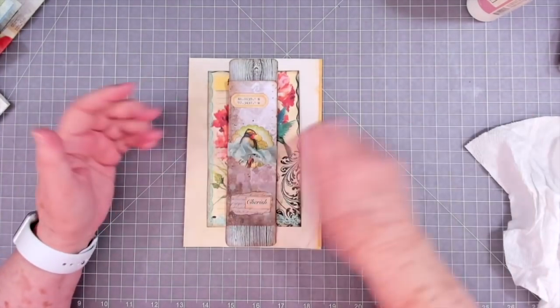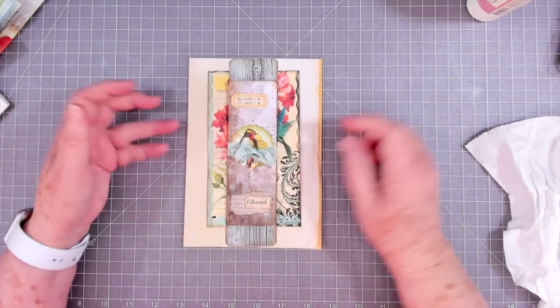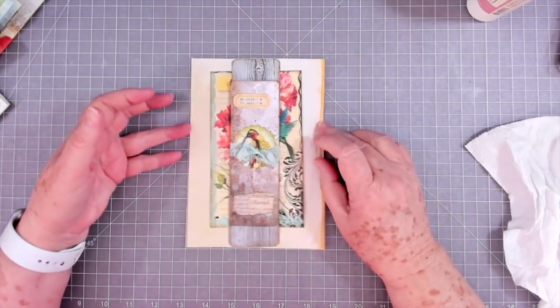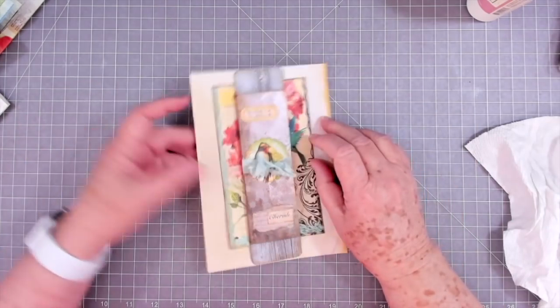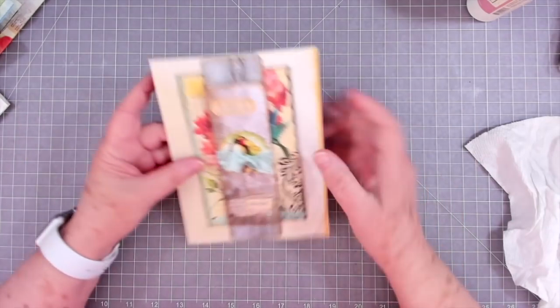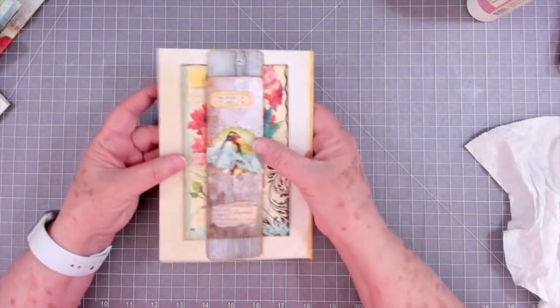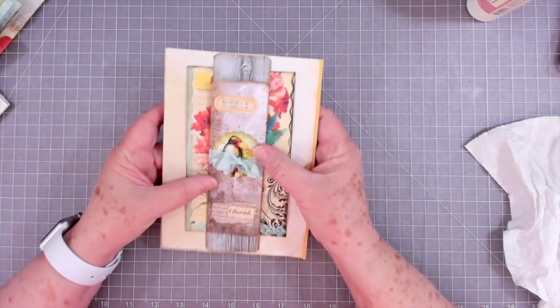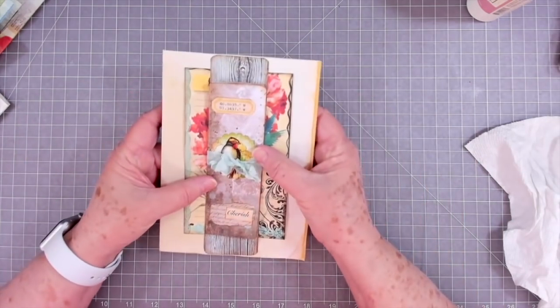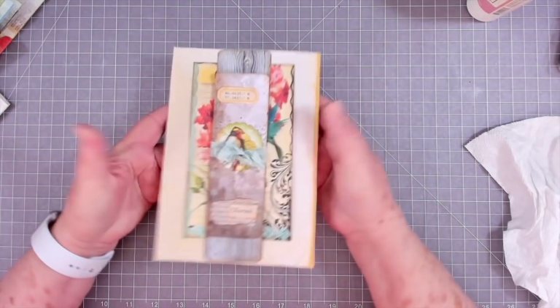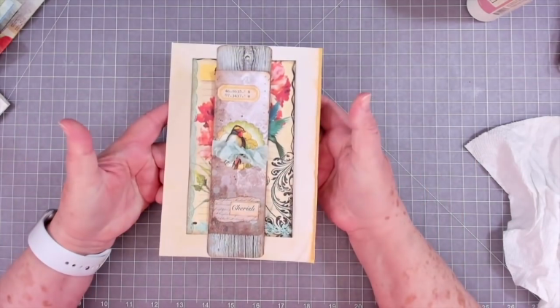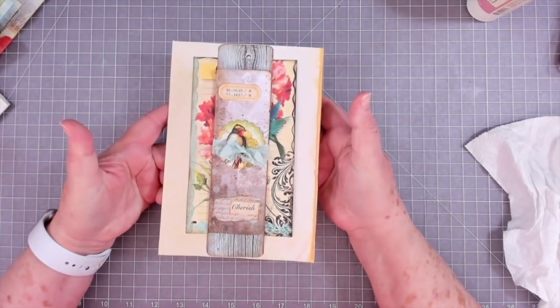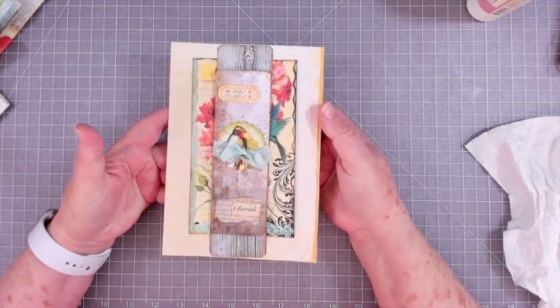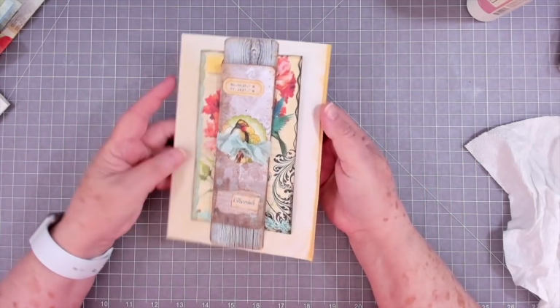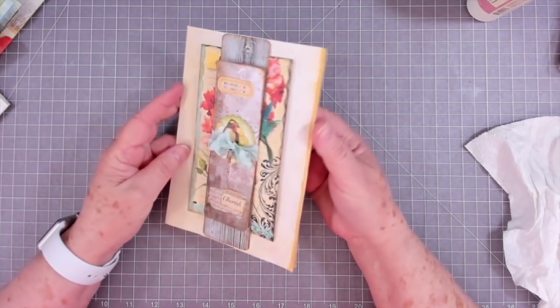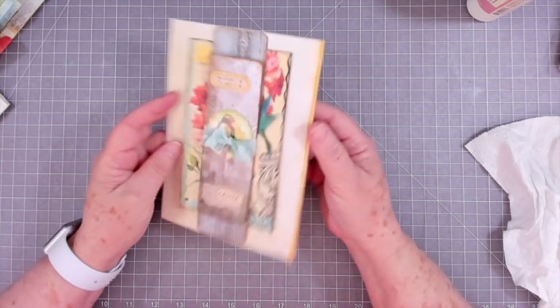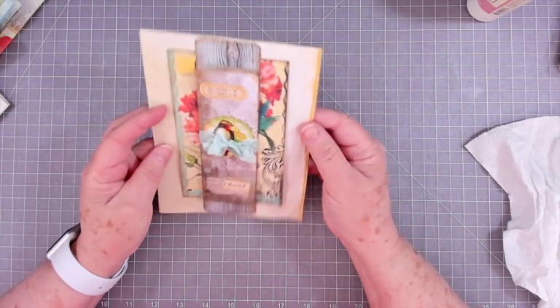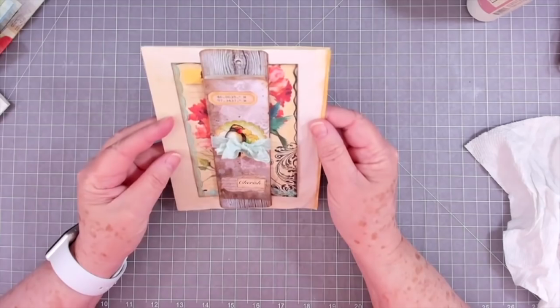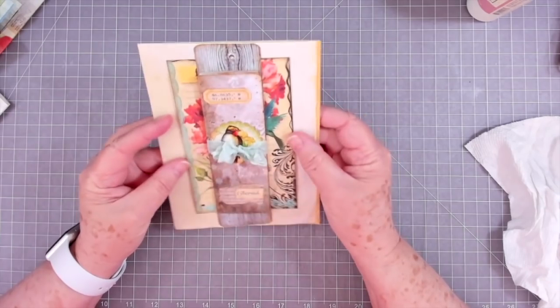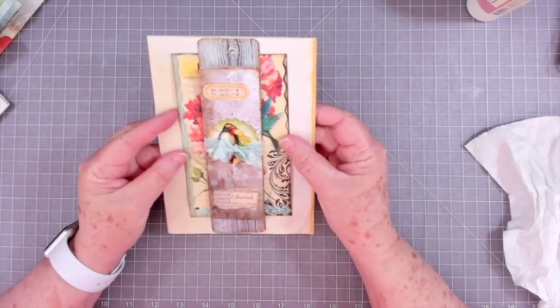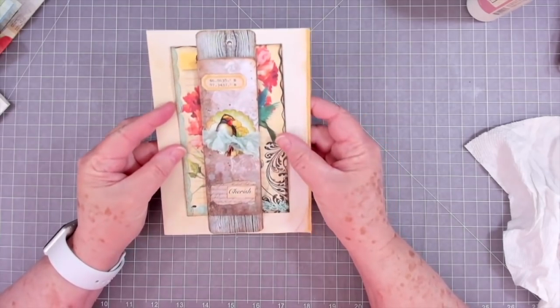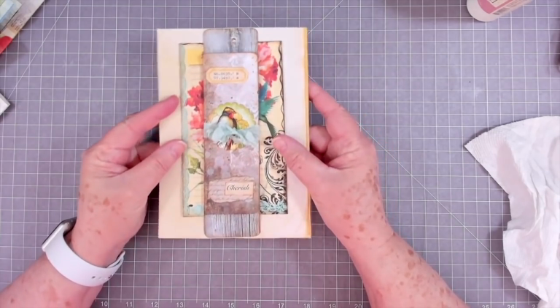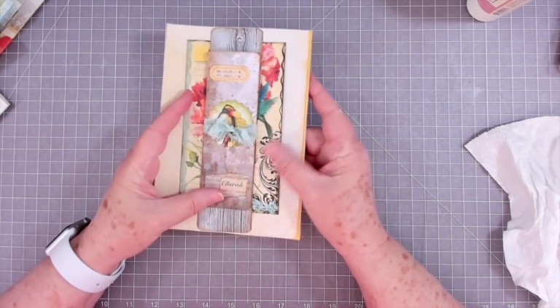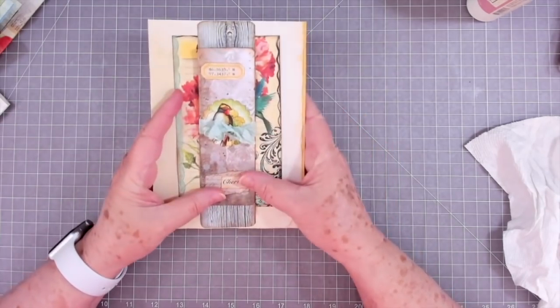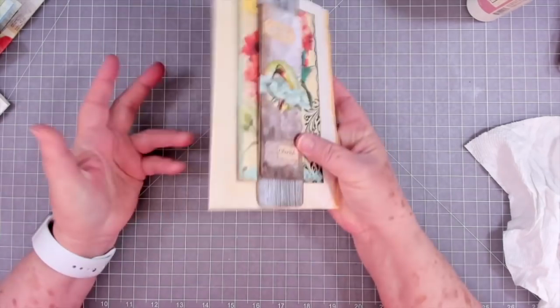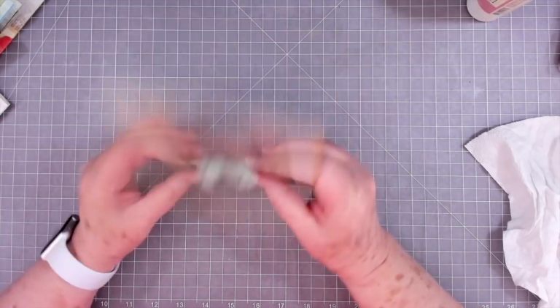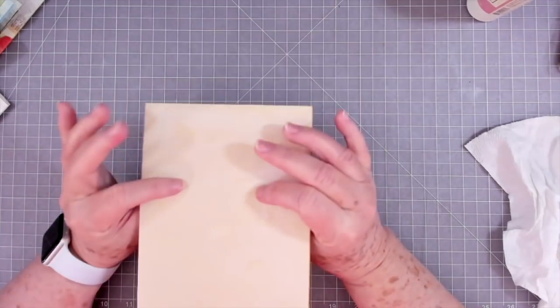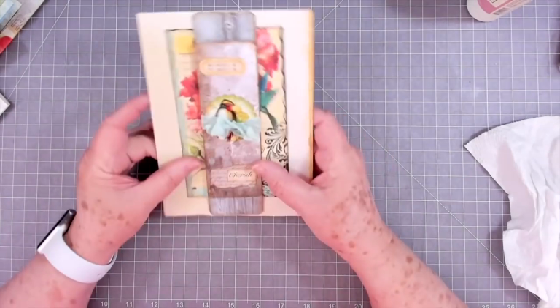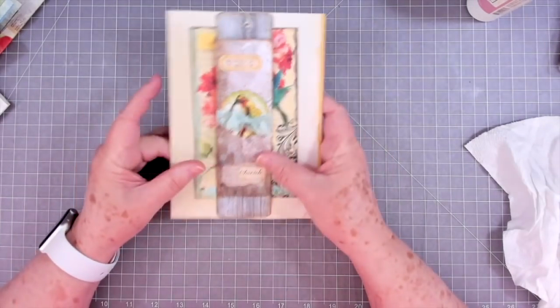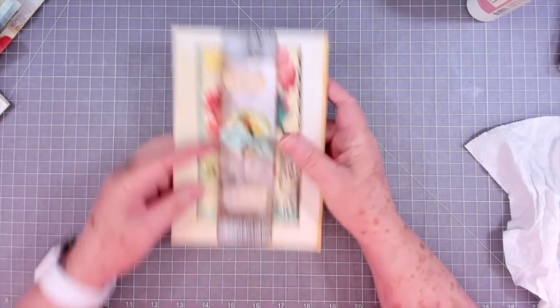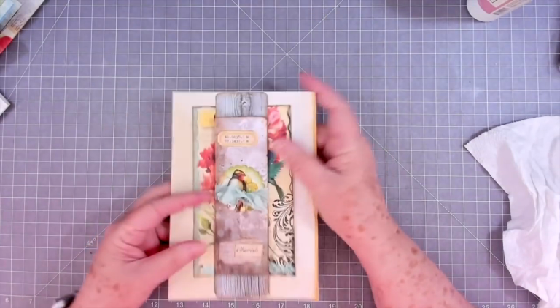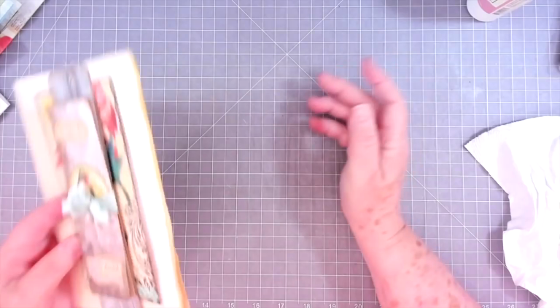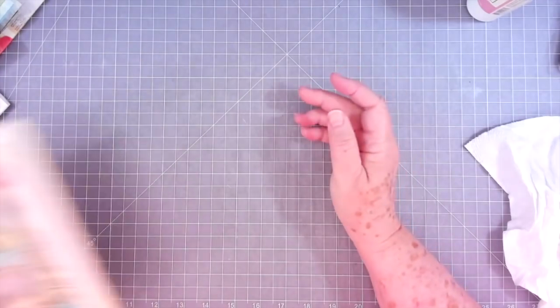So there is your belly band, and it has an expandable little writing page that you can use. I love these — they're so quick and easy!